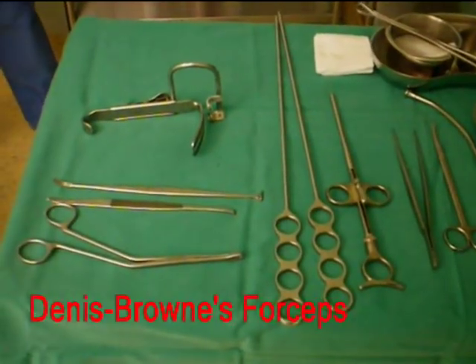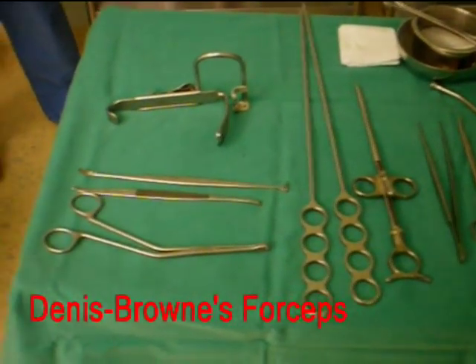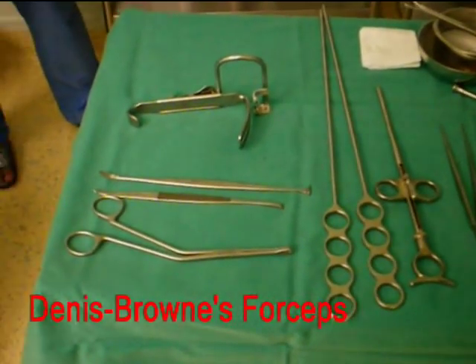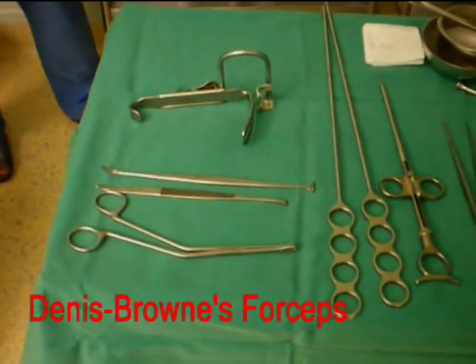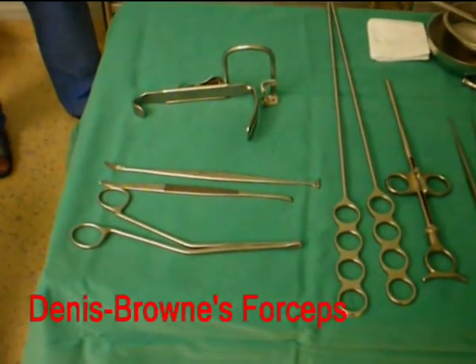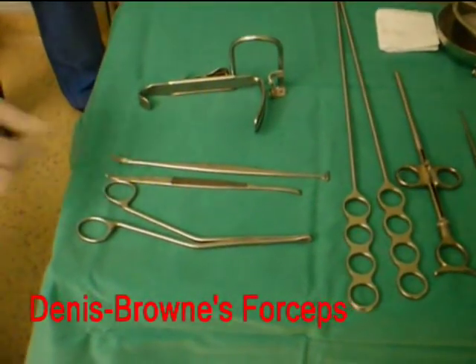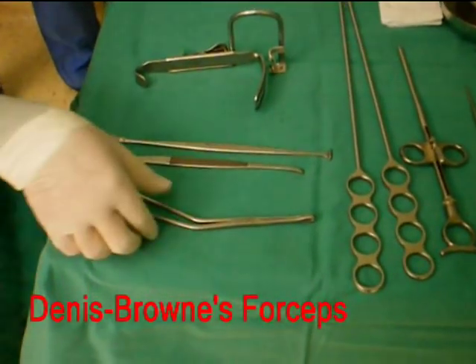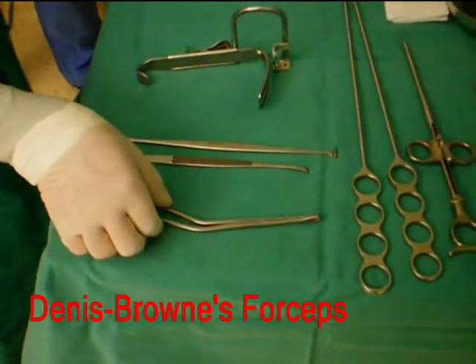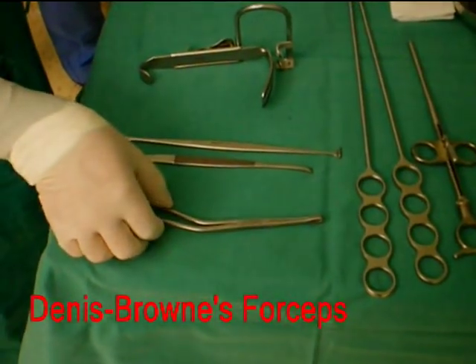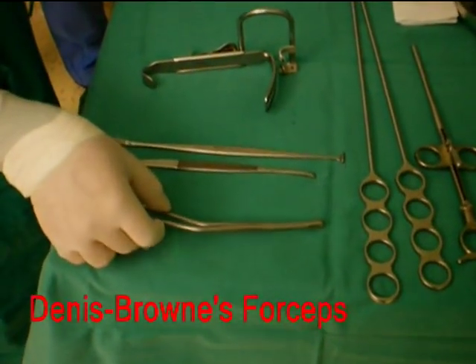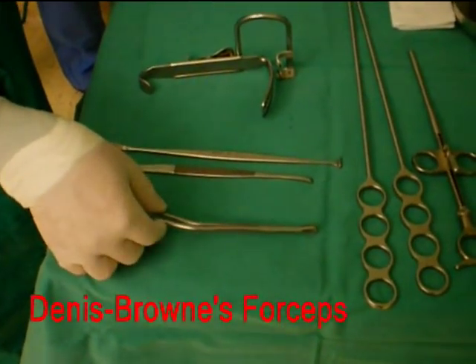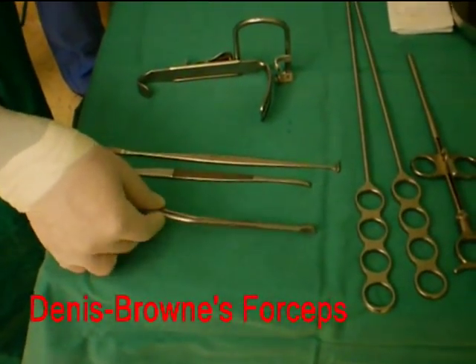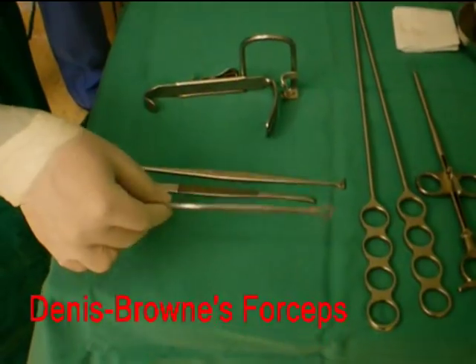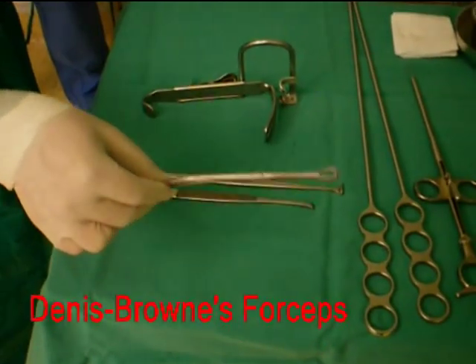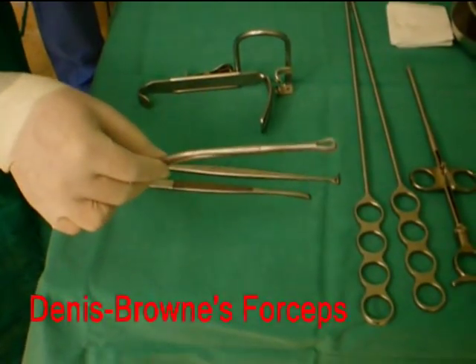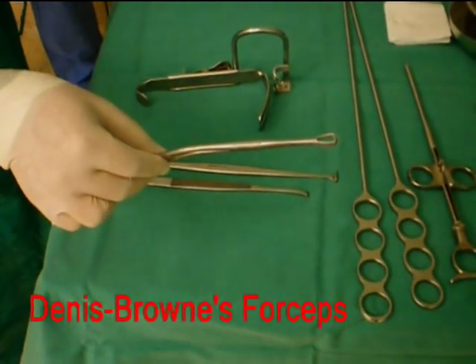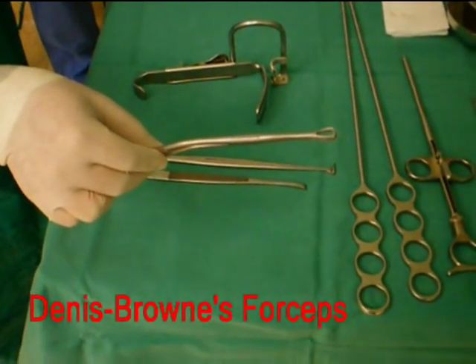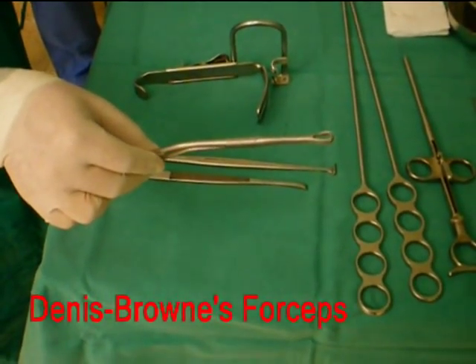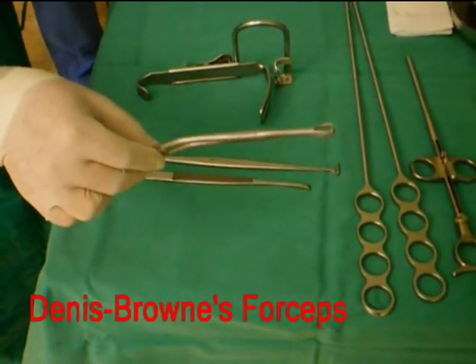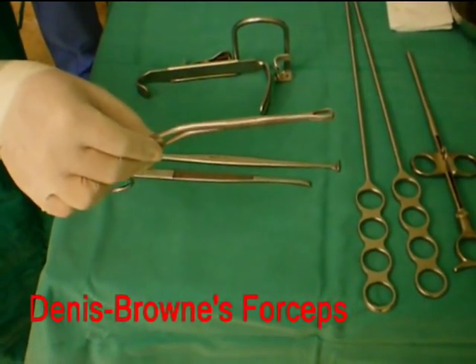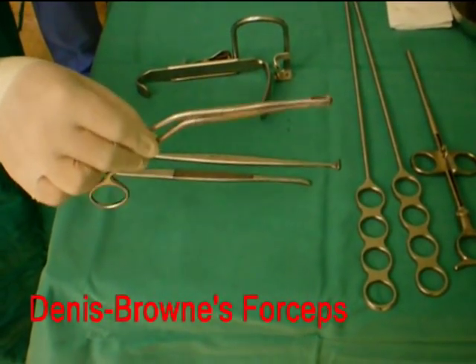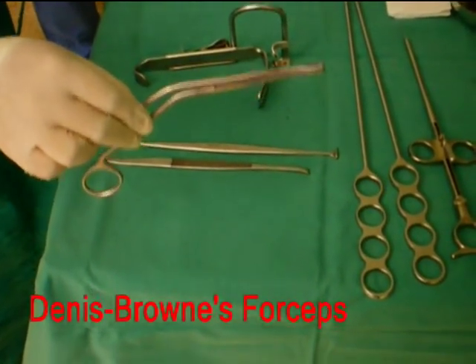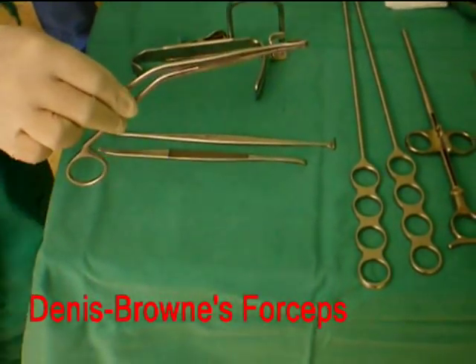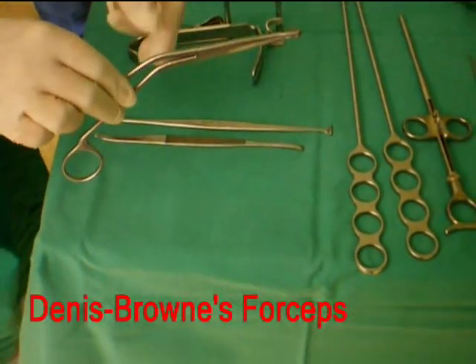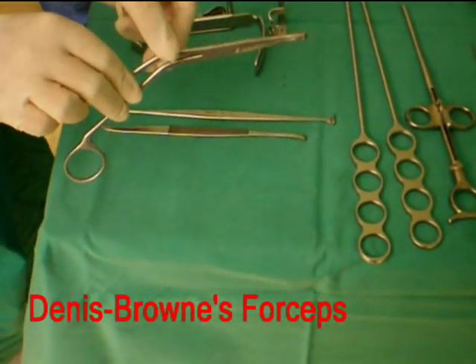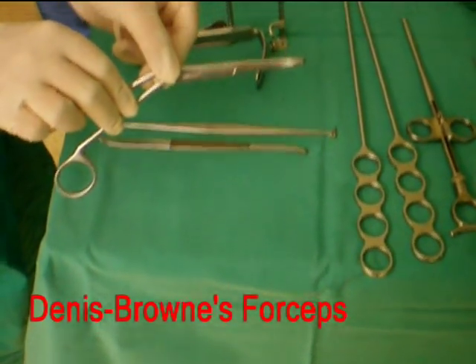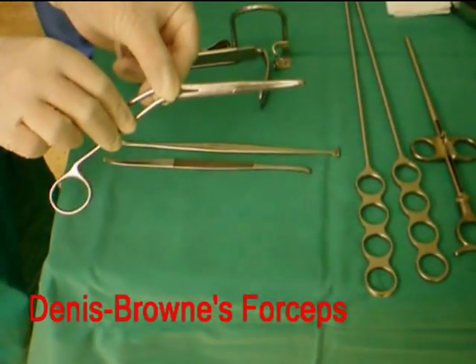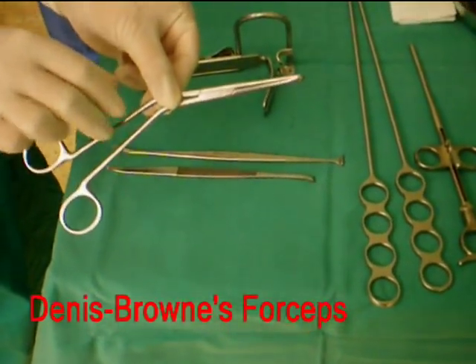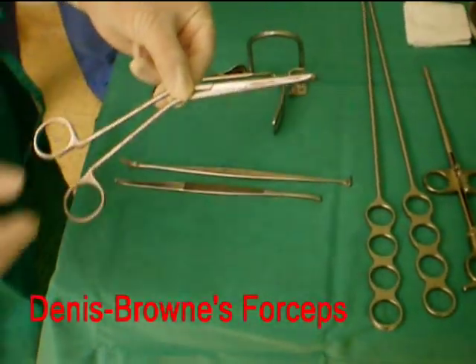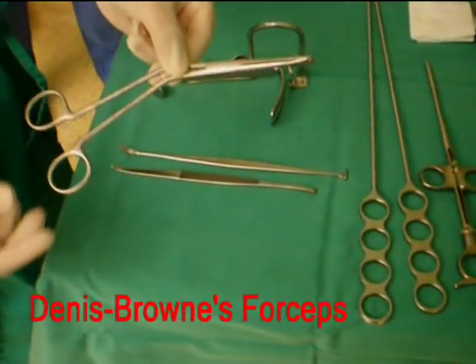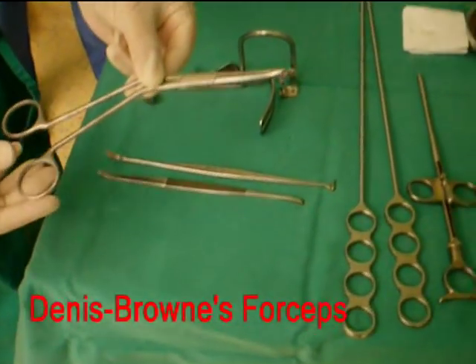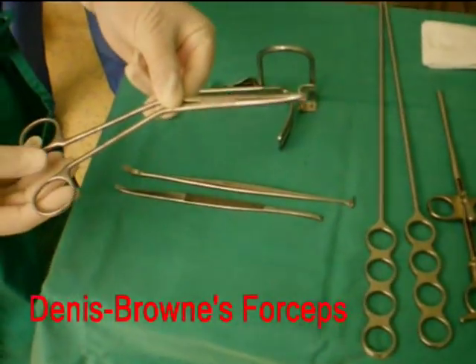There are several instruments needed for a tonsillectomy. This is a Dennis Brown's forceps, used to hold and retract the tonsil.